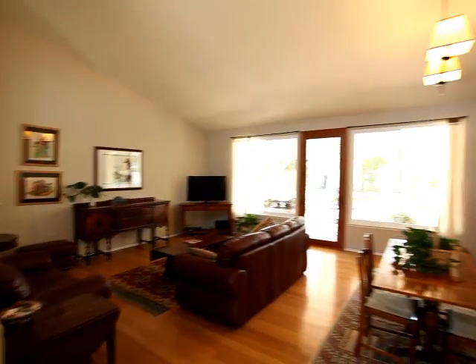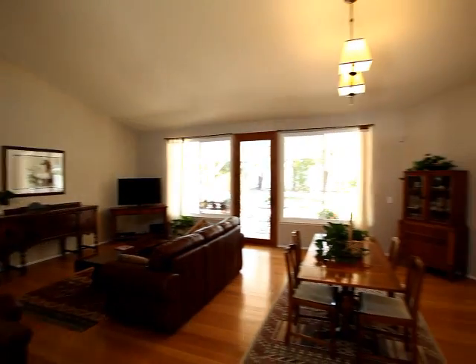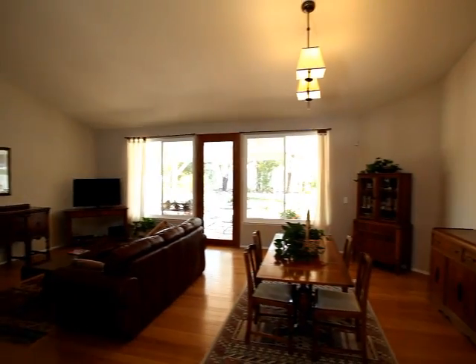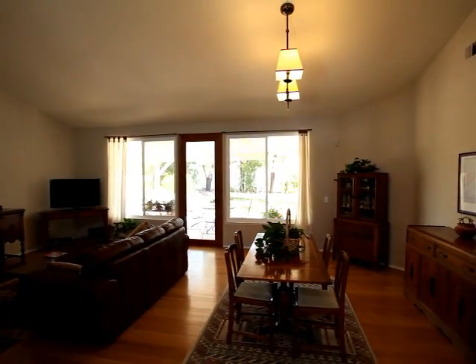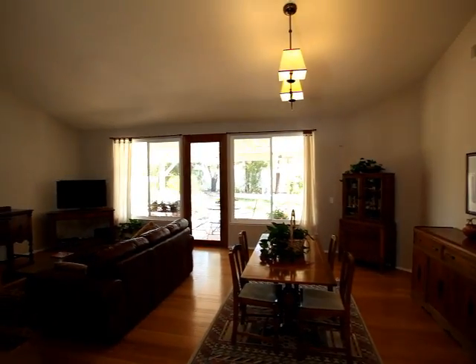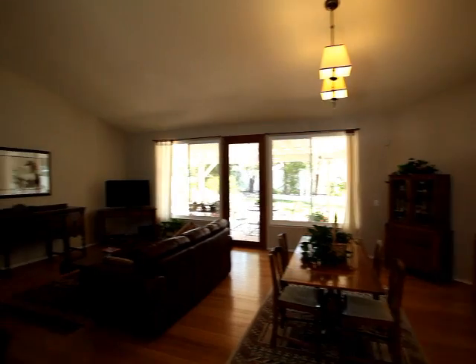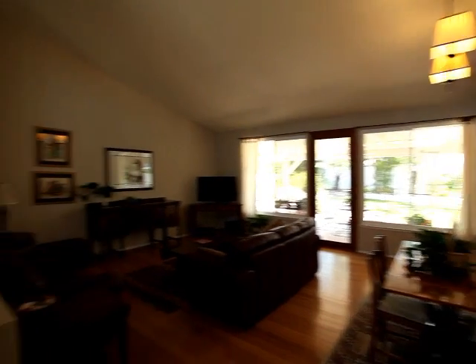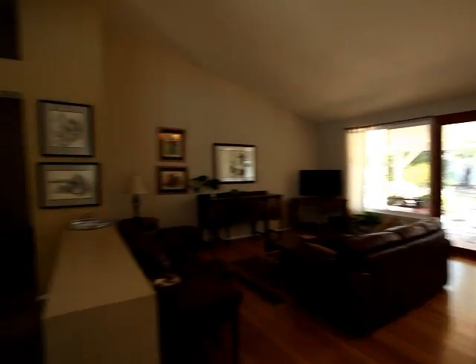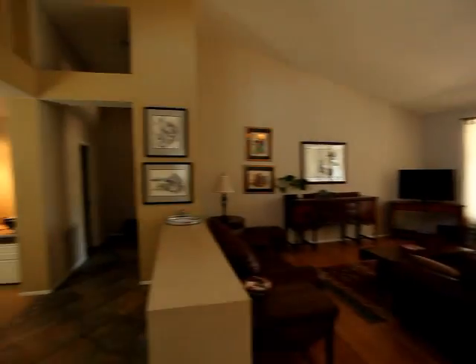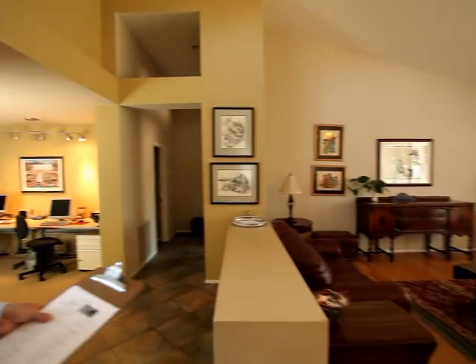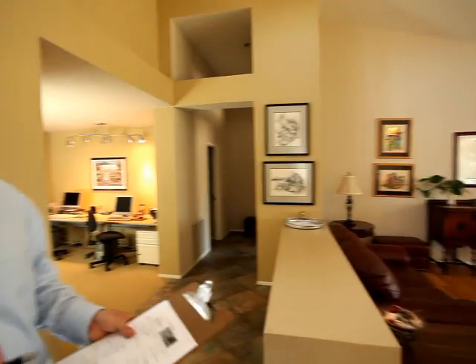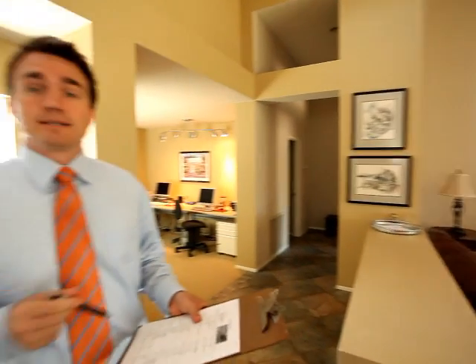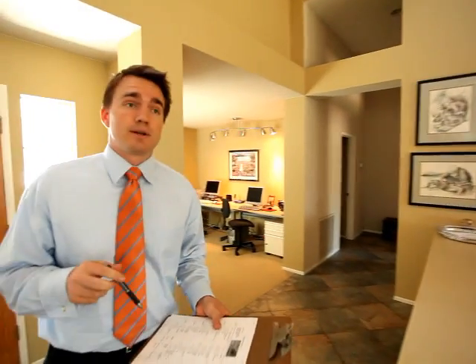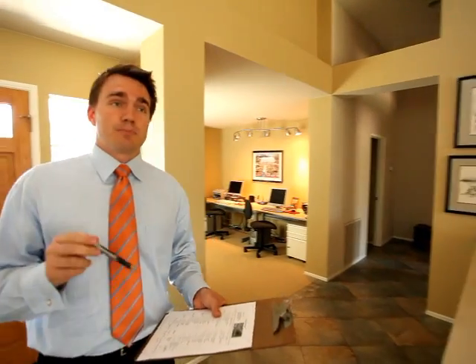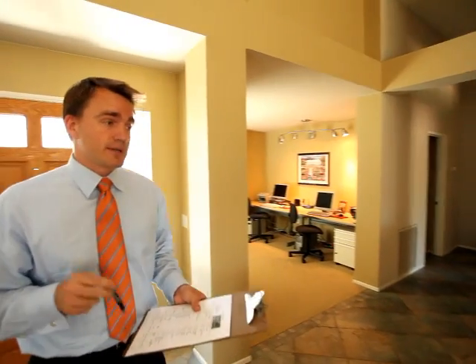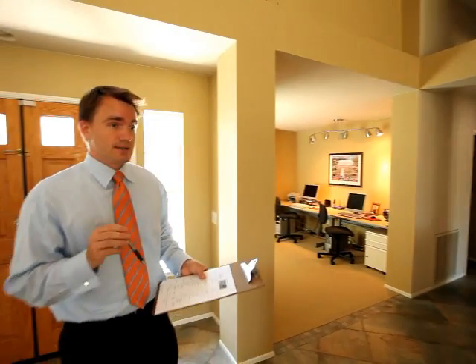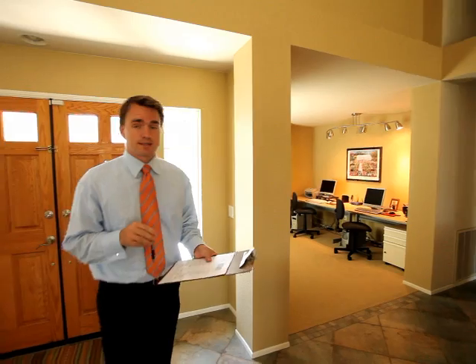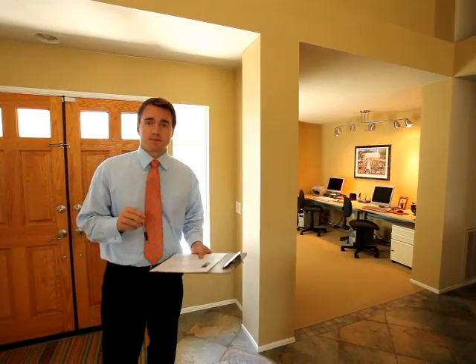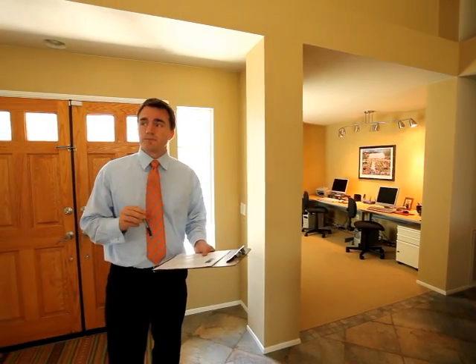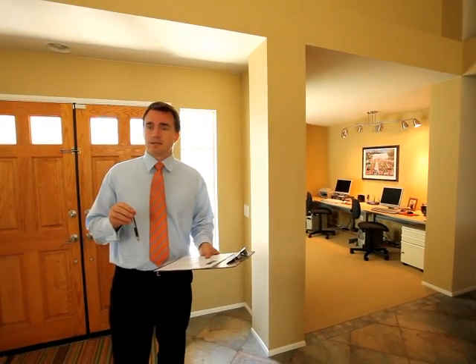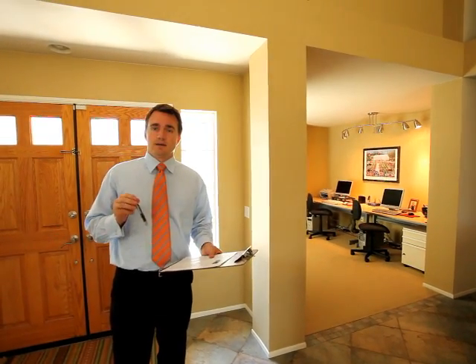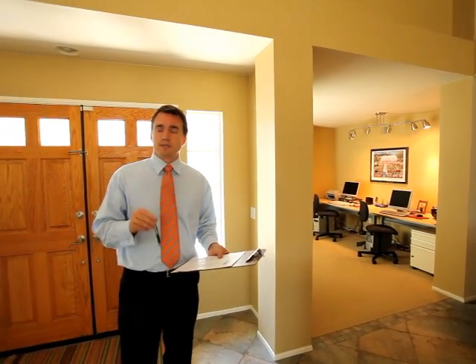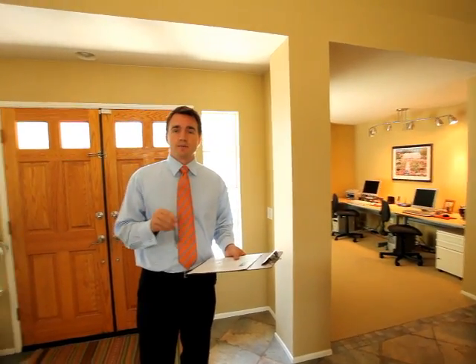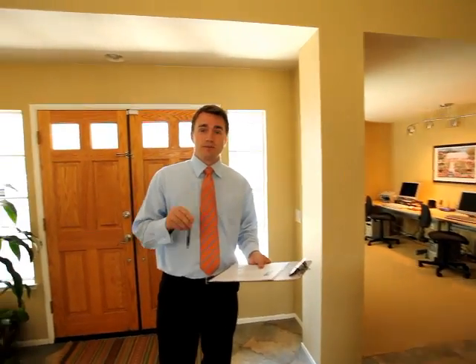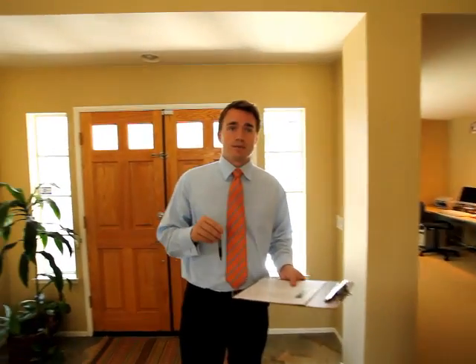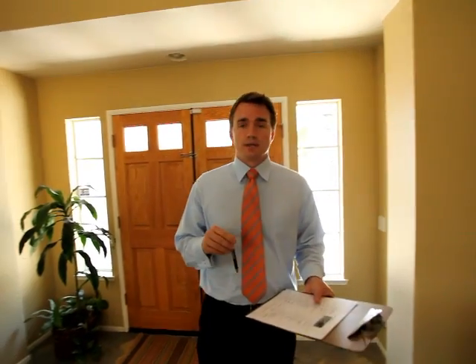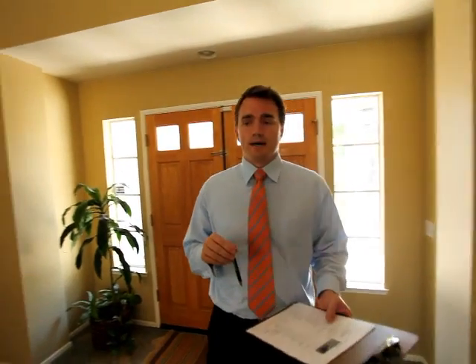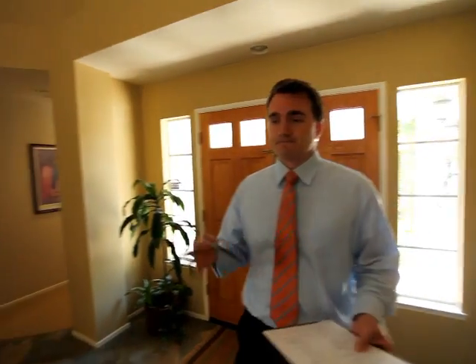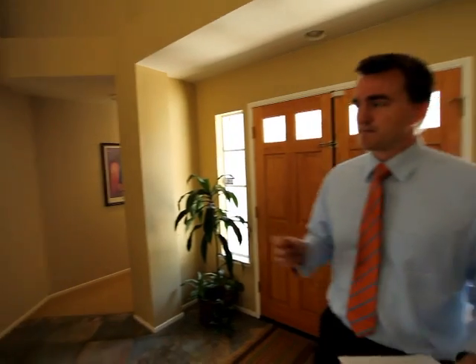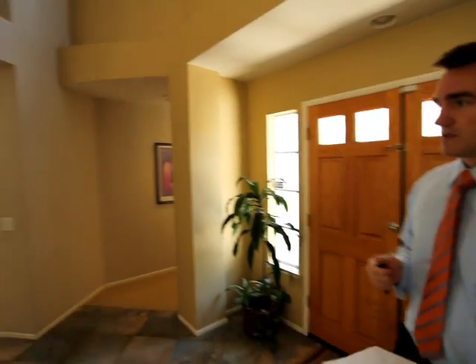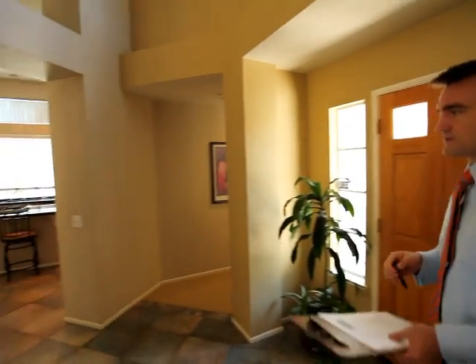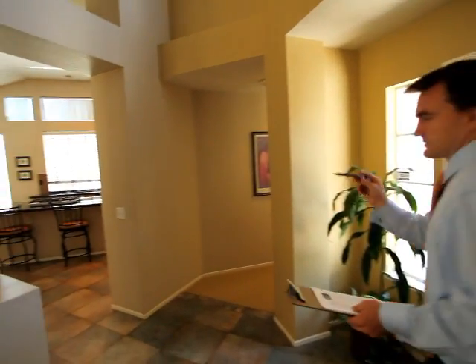And this floor plan — the last closed sale, we're actually listing at a slight discount under that. But quite frankly, I think this is one of the best of this plan to come available in this neighborhood, so this is a great opportunity for someone.